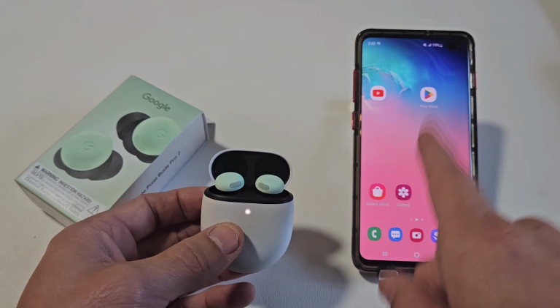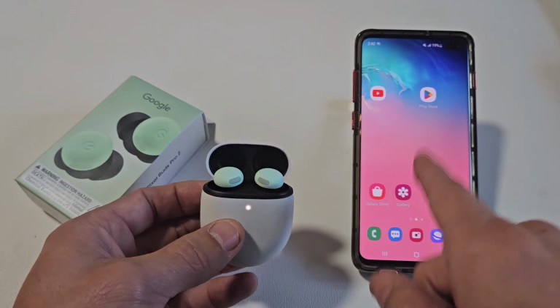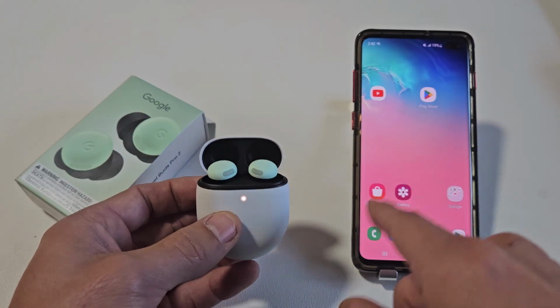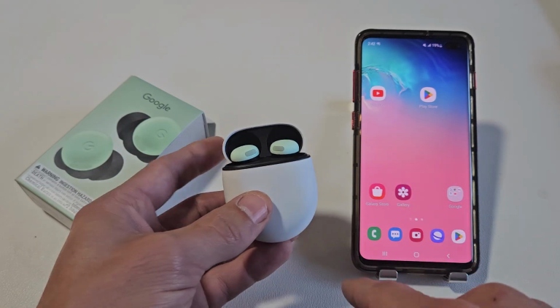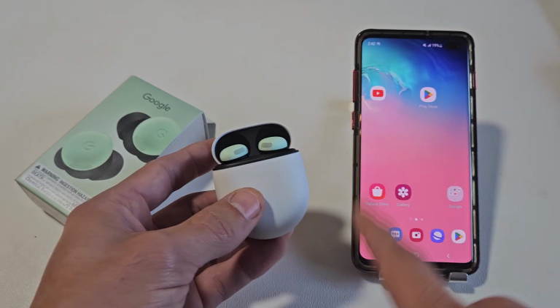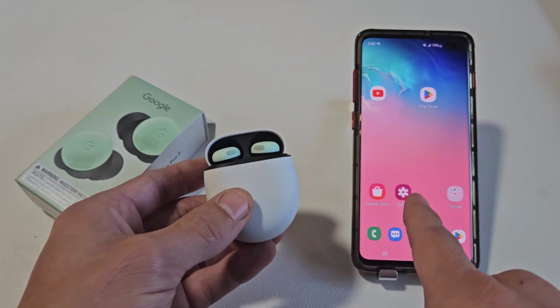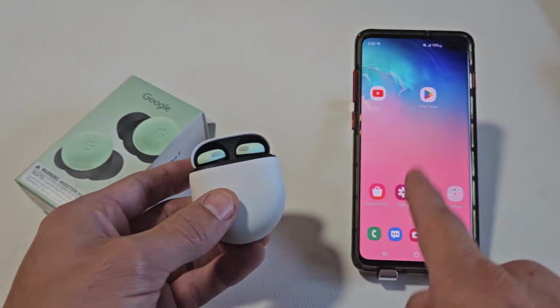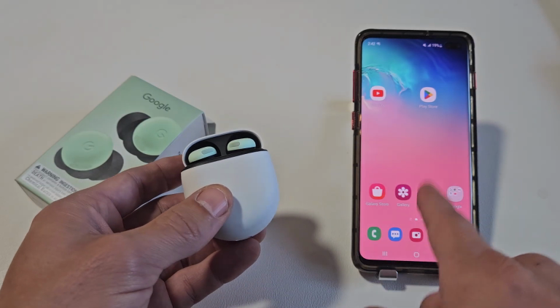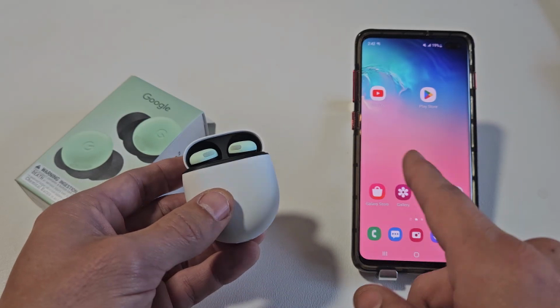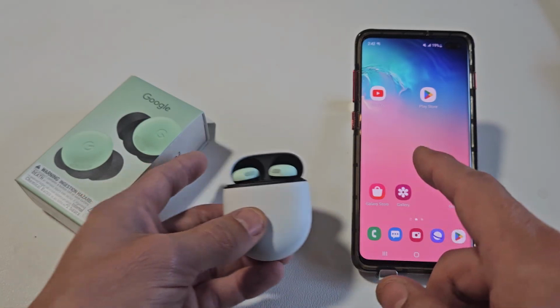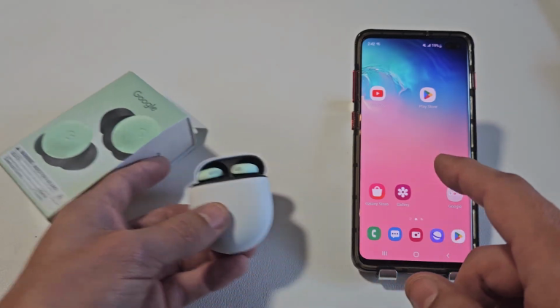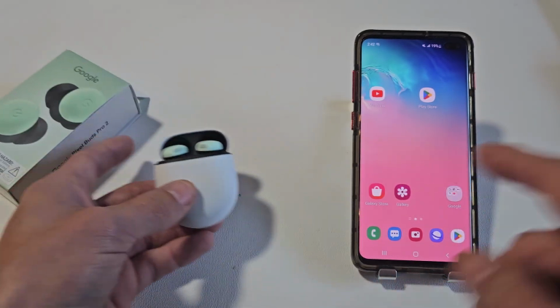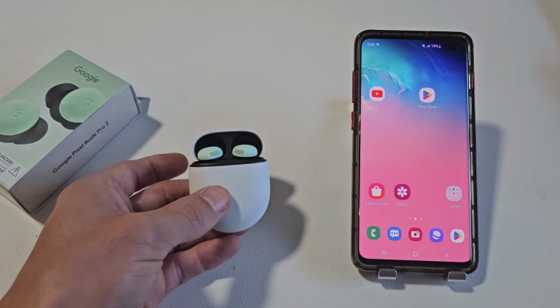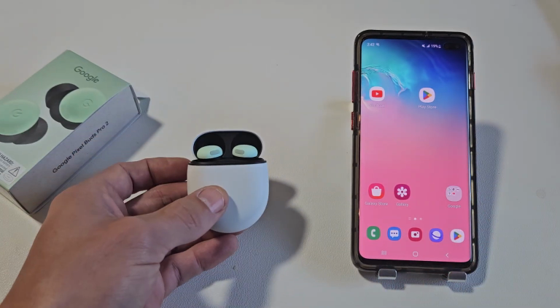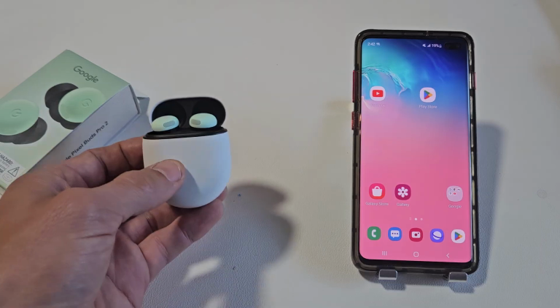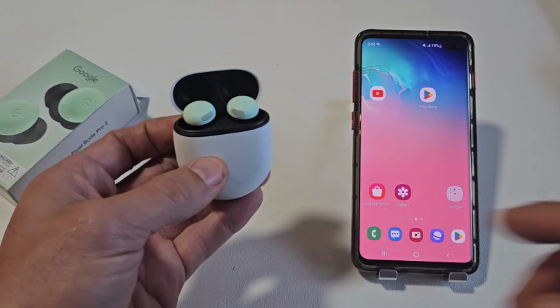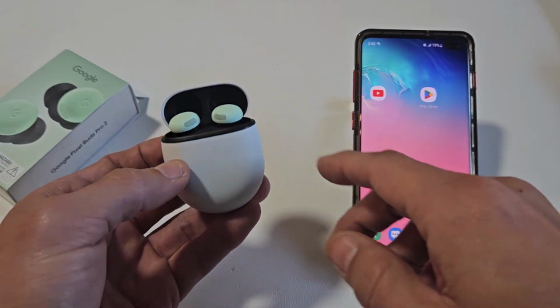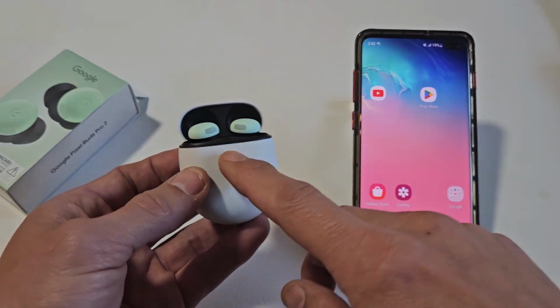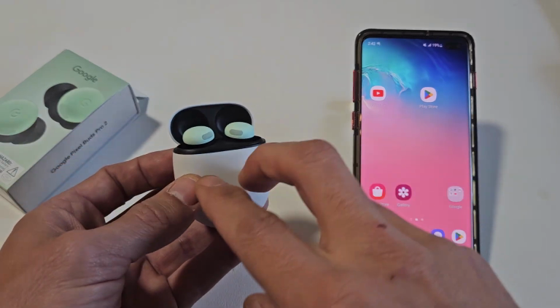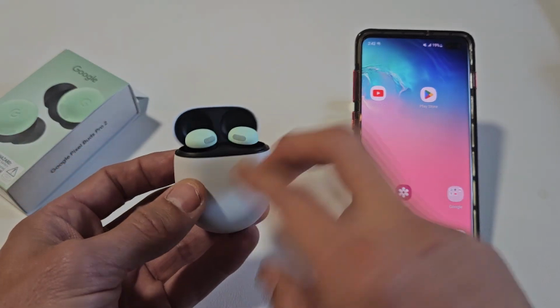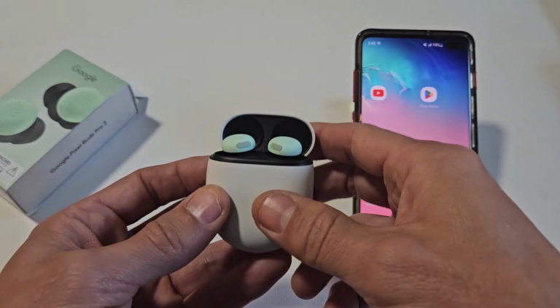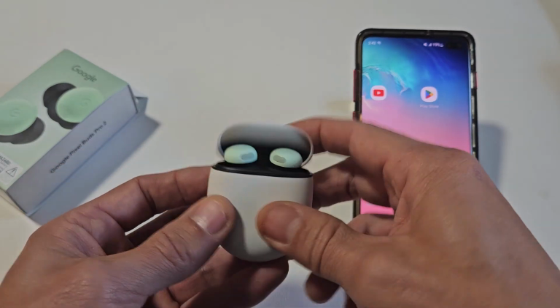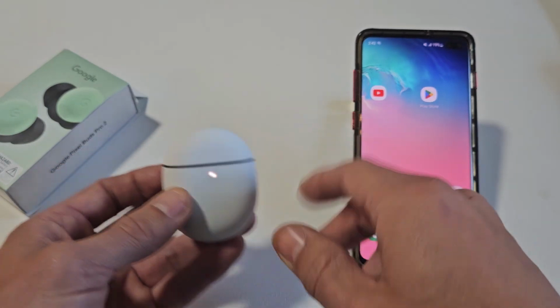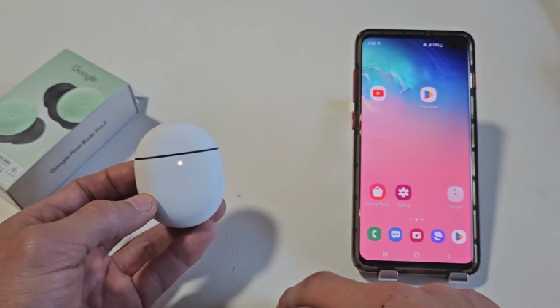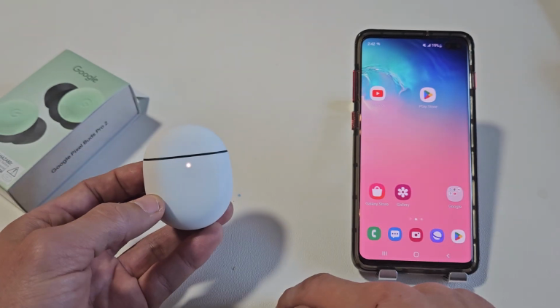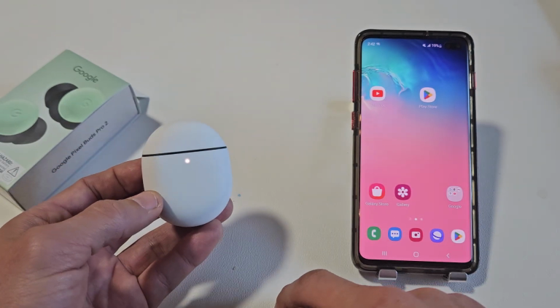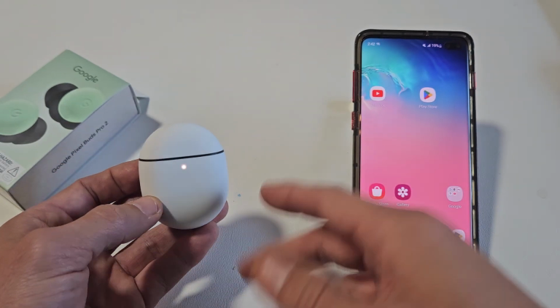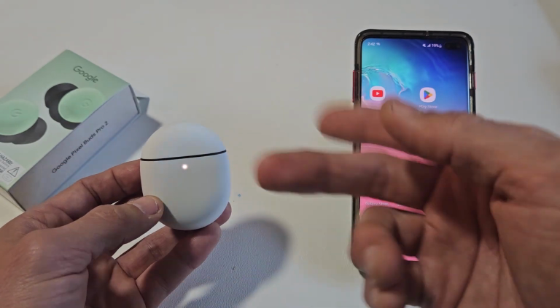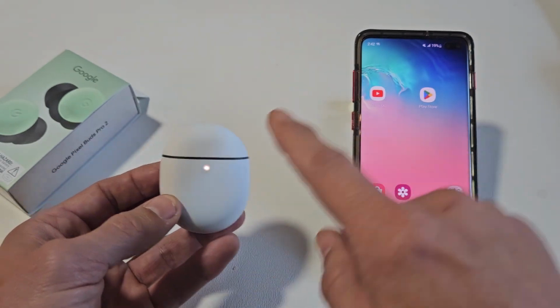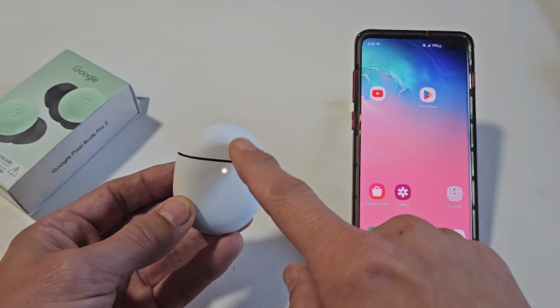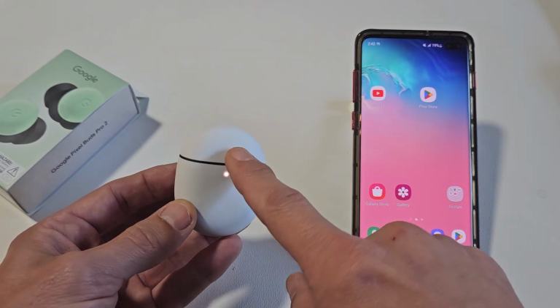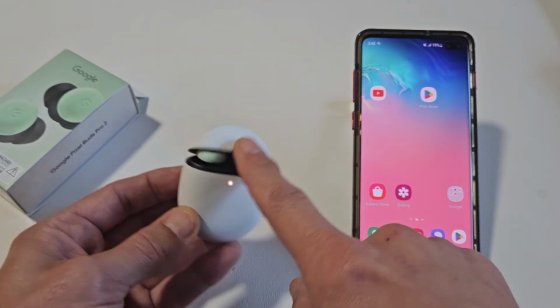The Android phone I'm using here is a Samsung Galaxy S10+. First thing is make sure the buds are in the case. Let's close the lid and now we're going to open it.